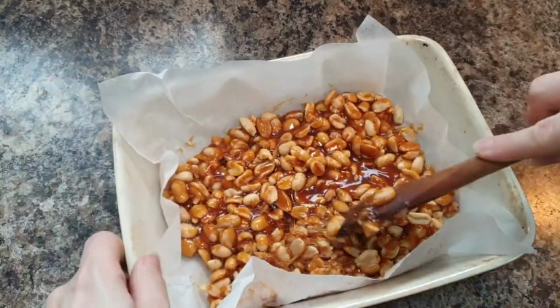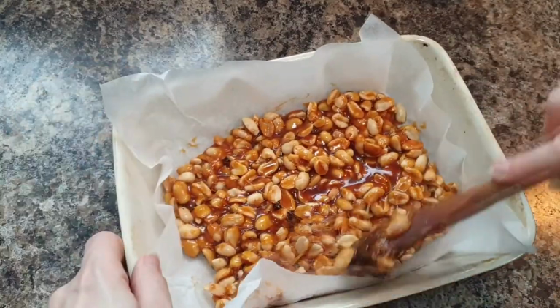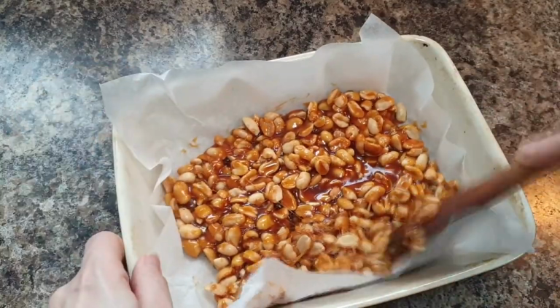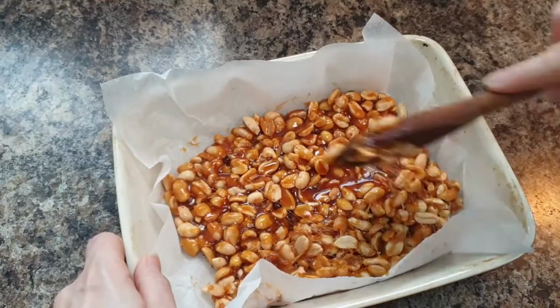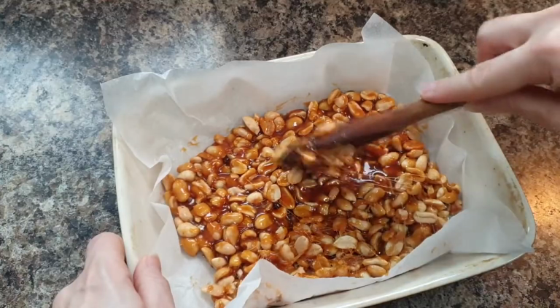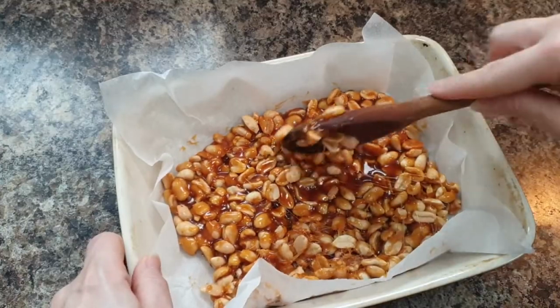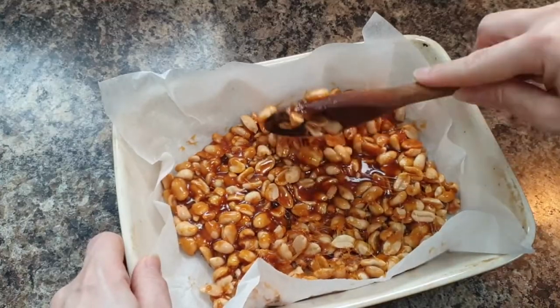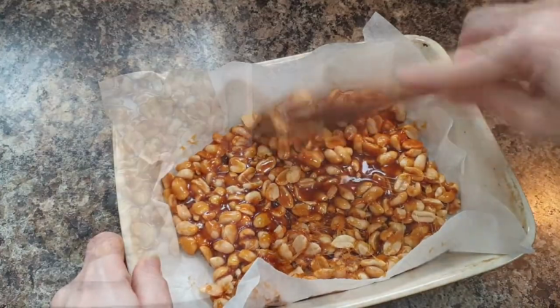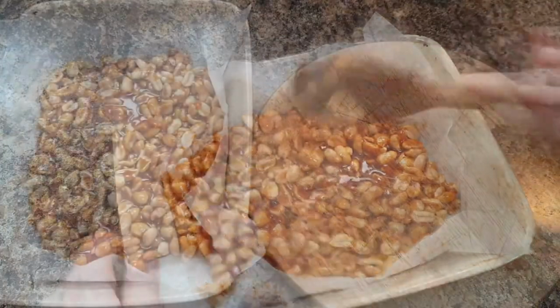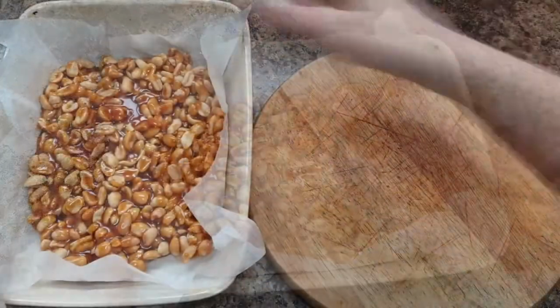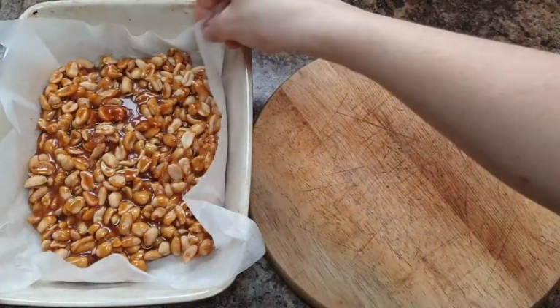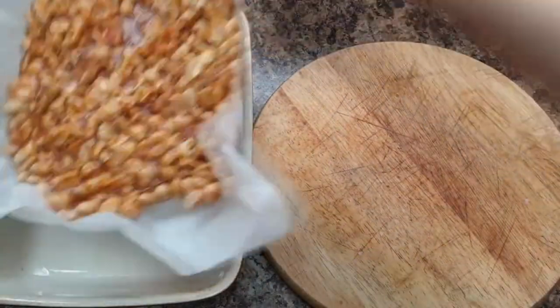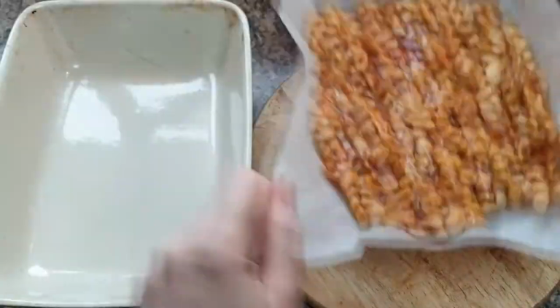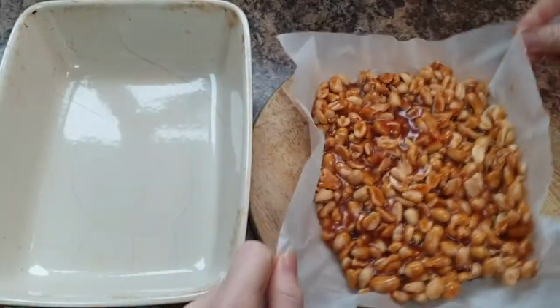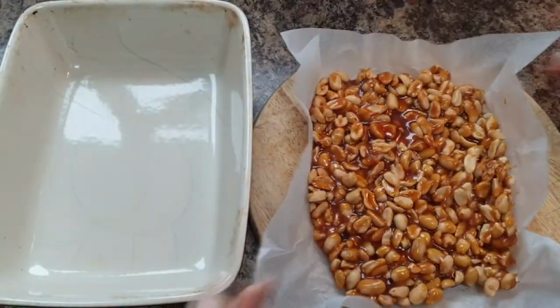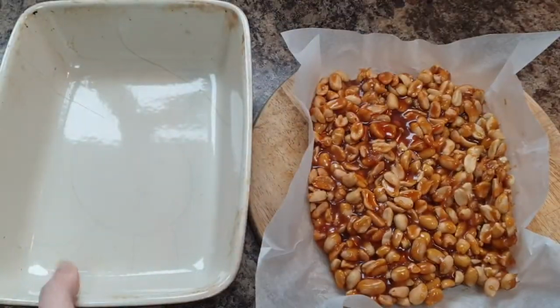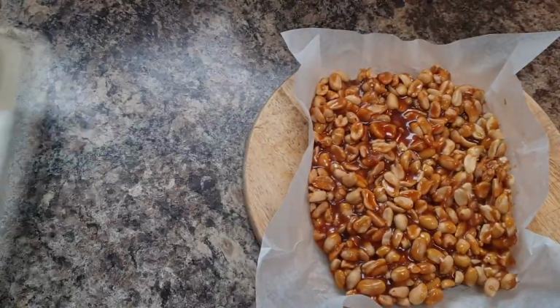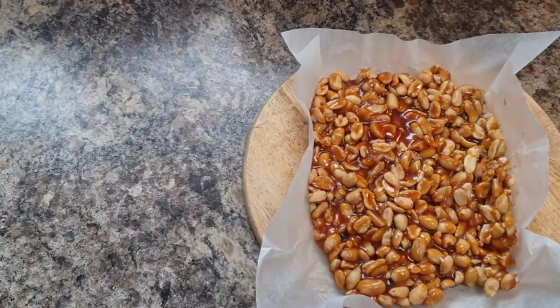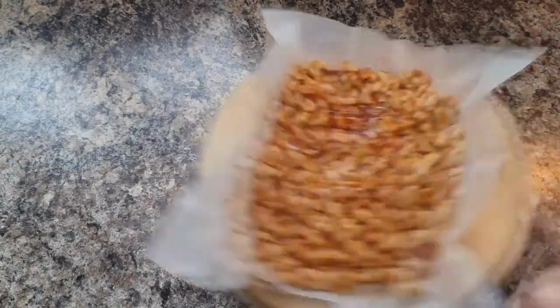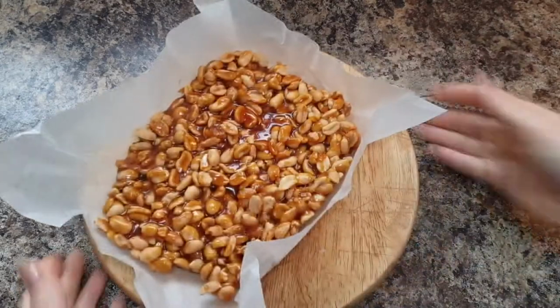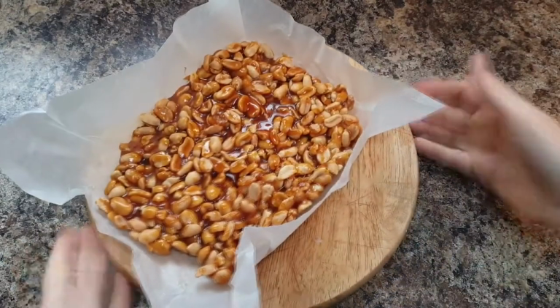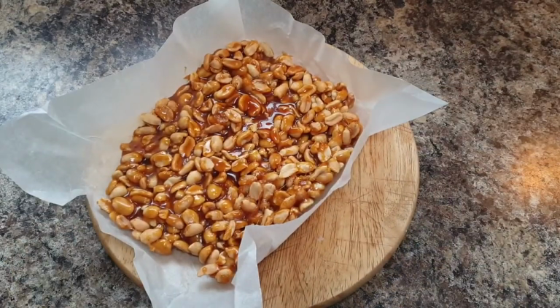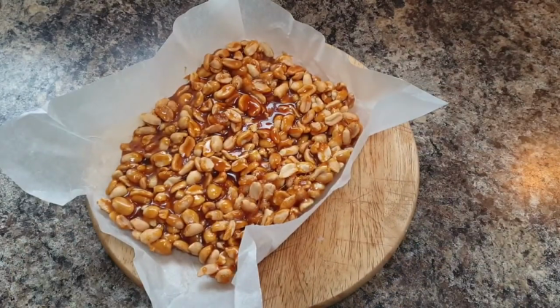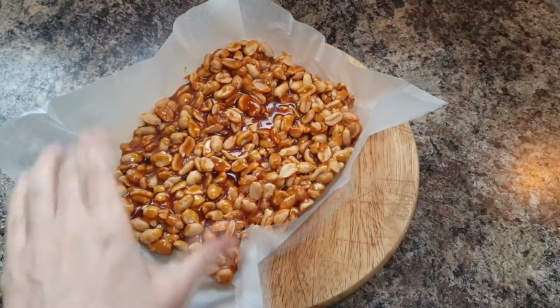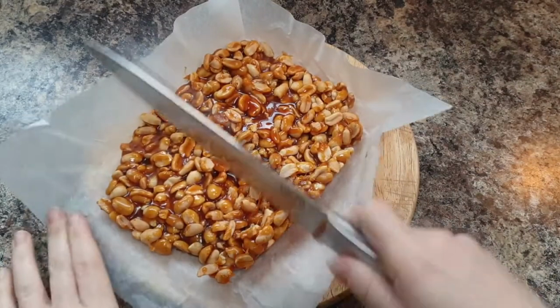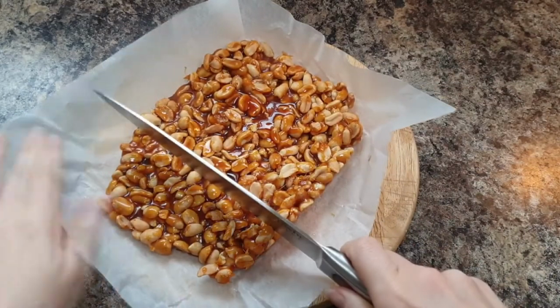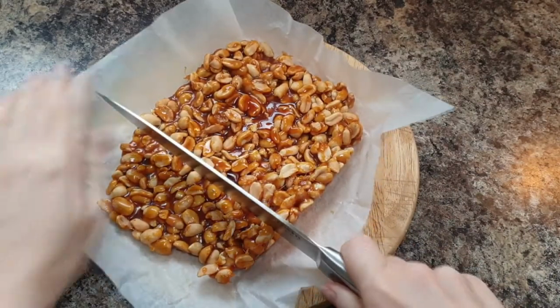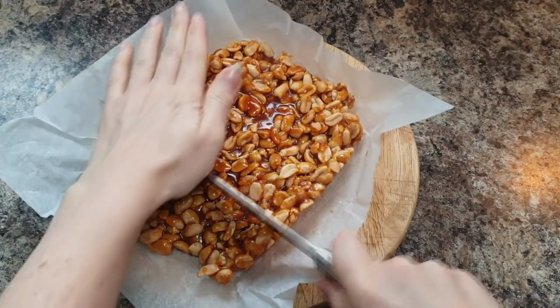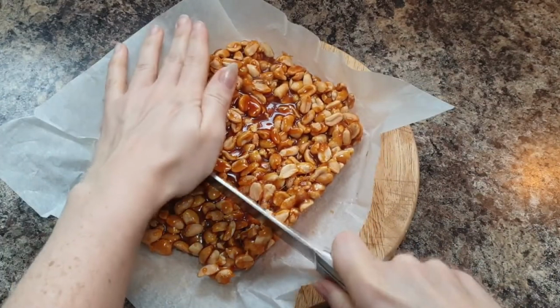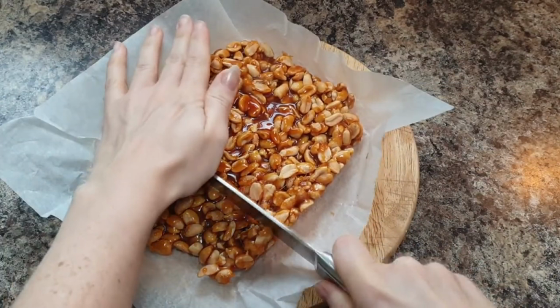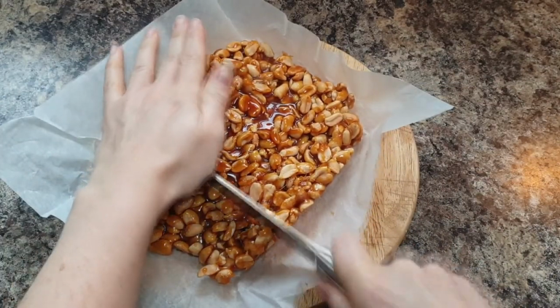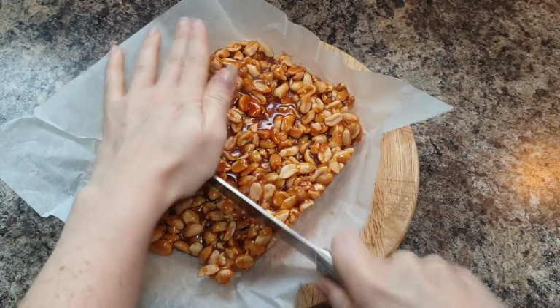Then just leave that to cool and harden. And once it's hard, you can break it up into small chunks, or you can just have one giant bit of peanut brittle.